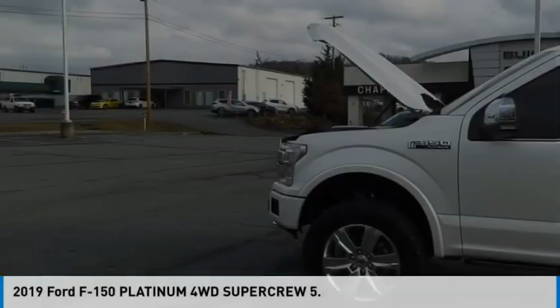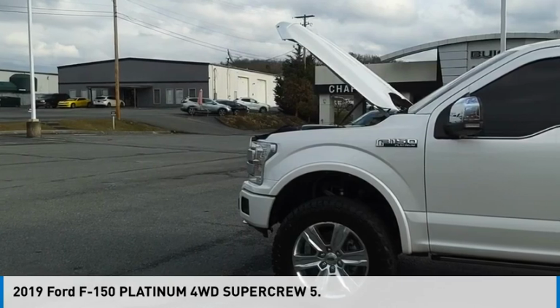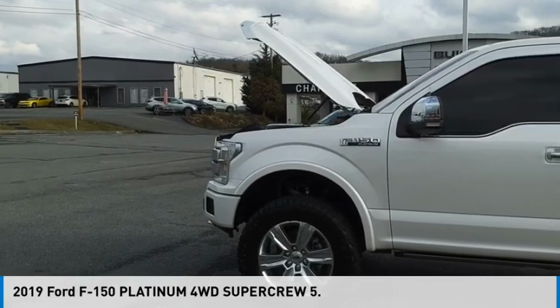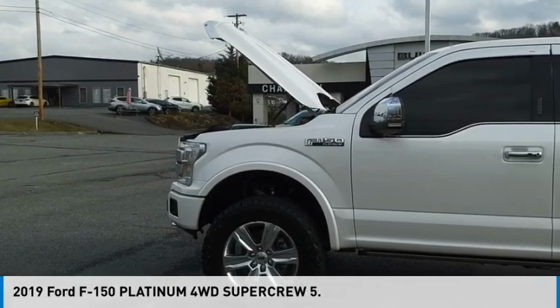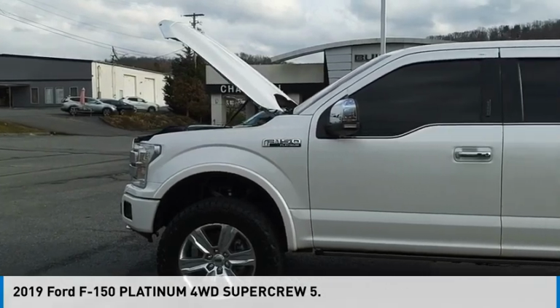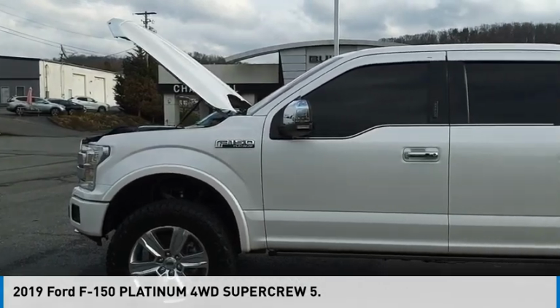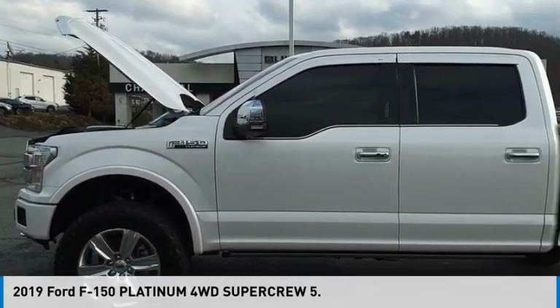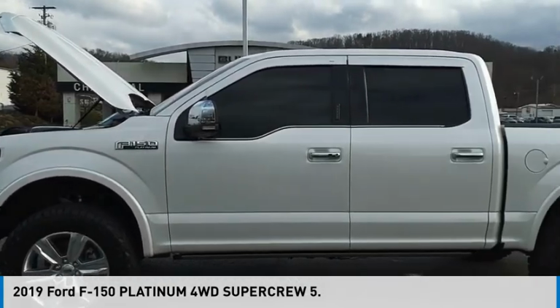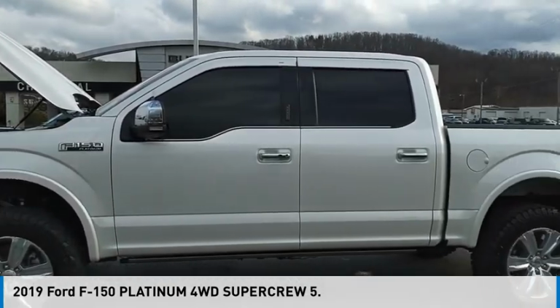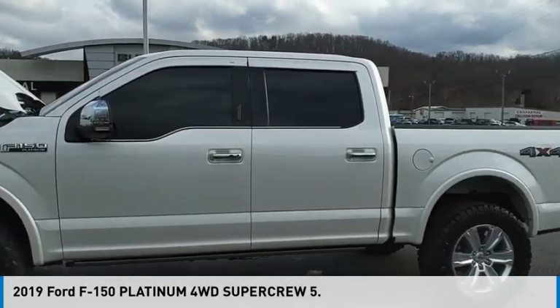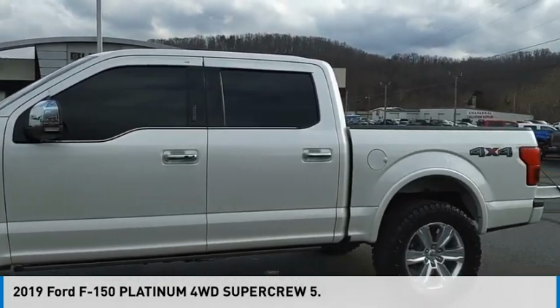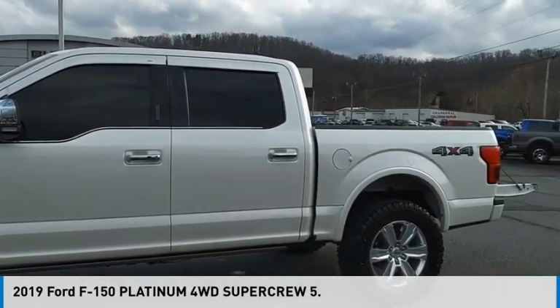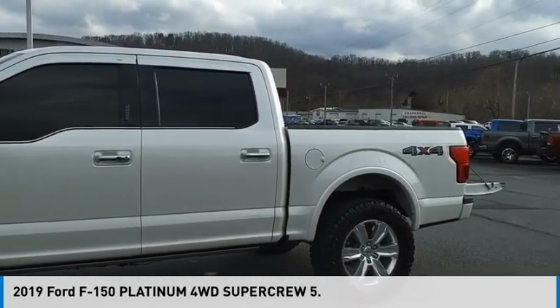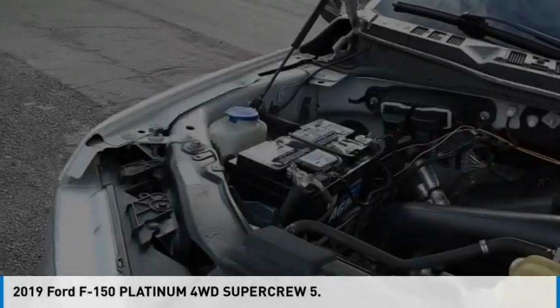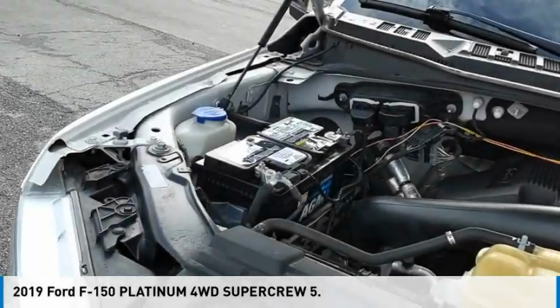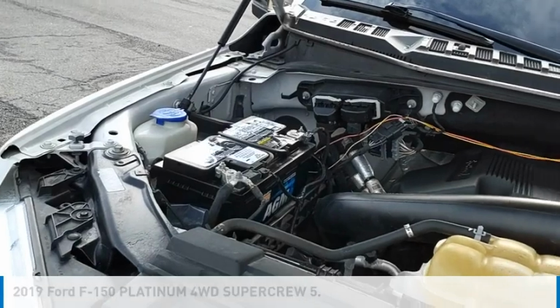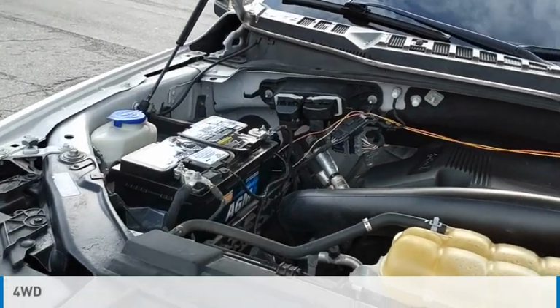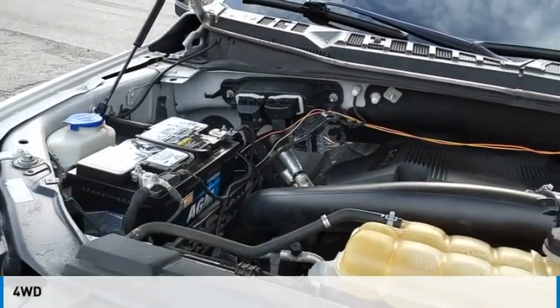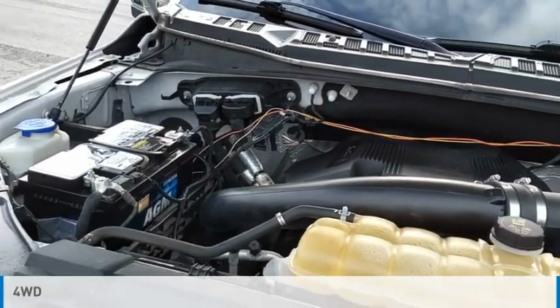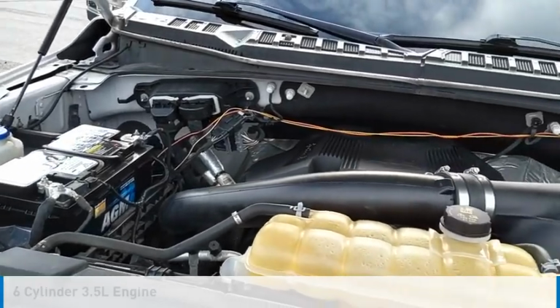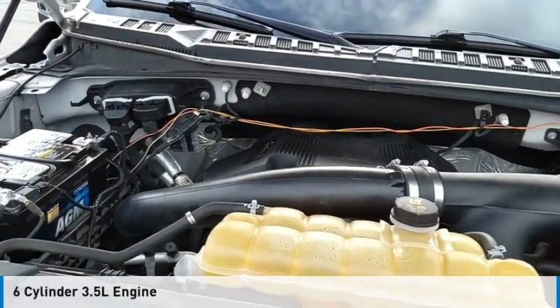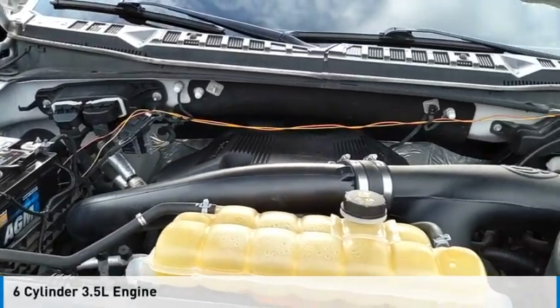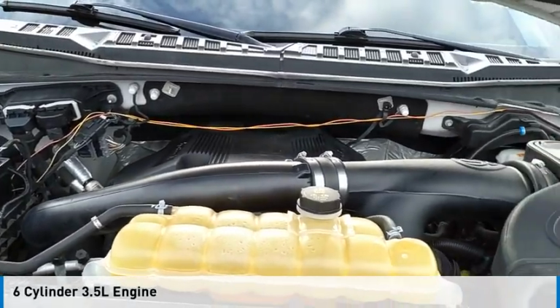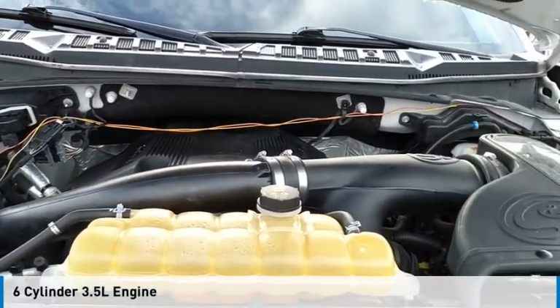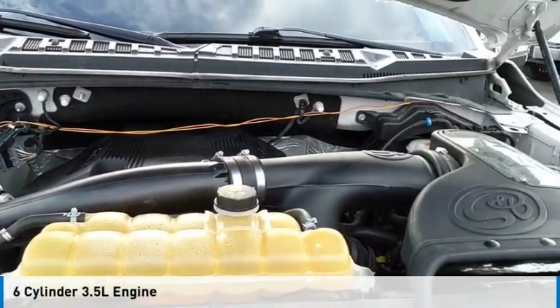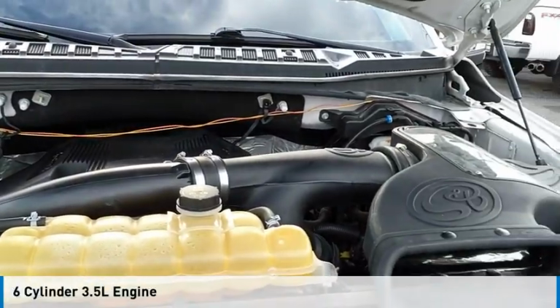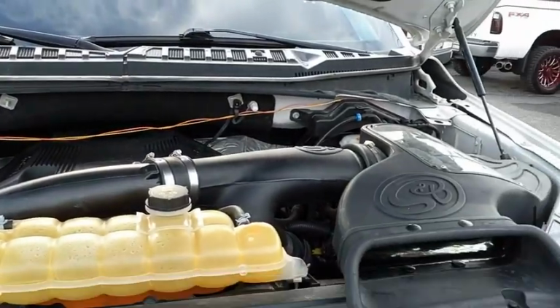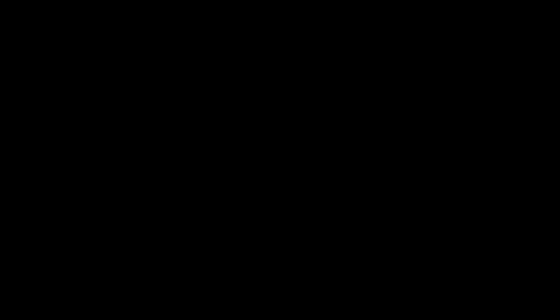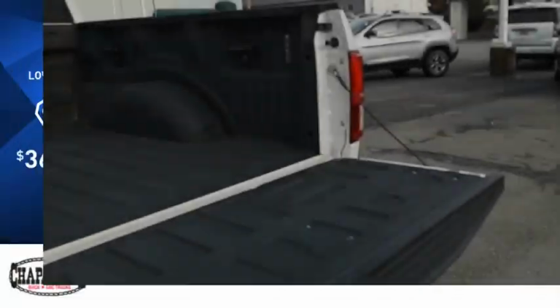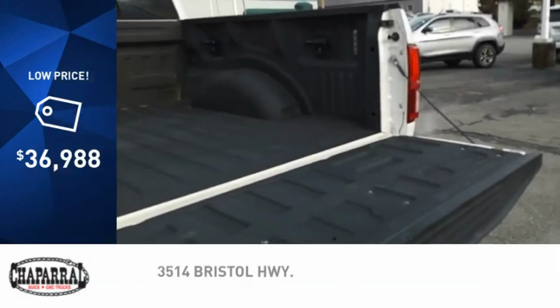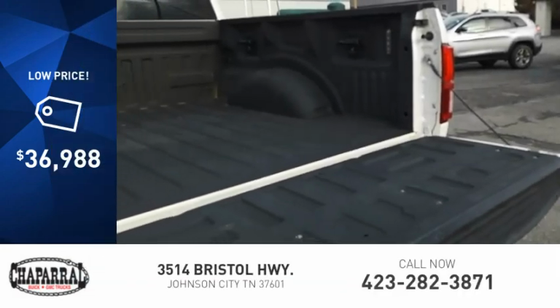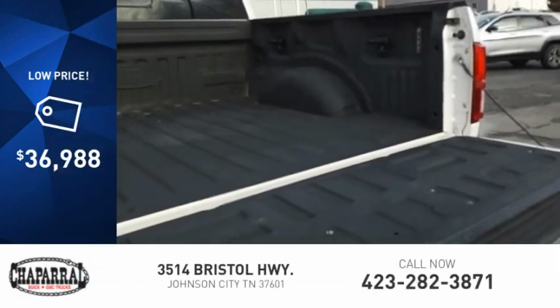Take a ride in the 2019 F-150. This vehicle is powered by a four-wheel drive, six-cylinder, 3.5-liter engine, and is priced below $40,000.